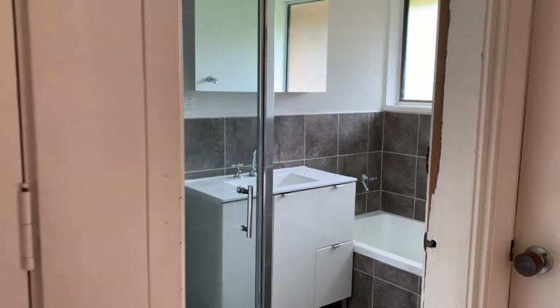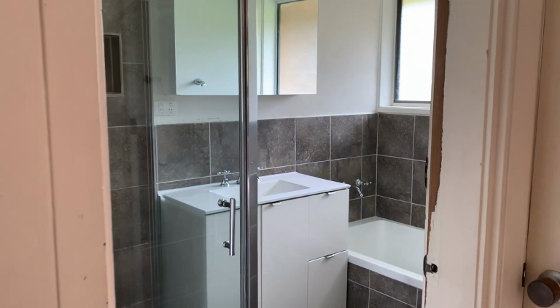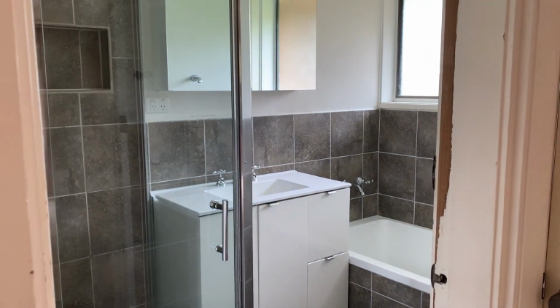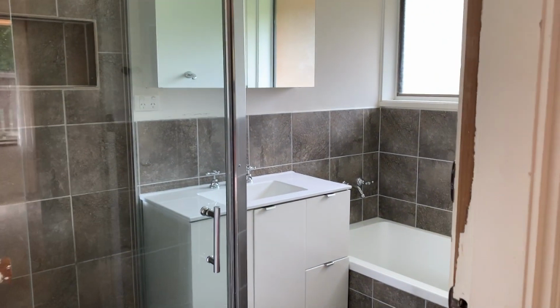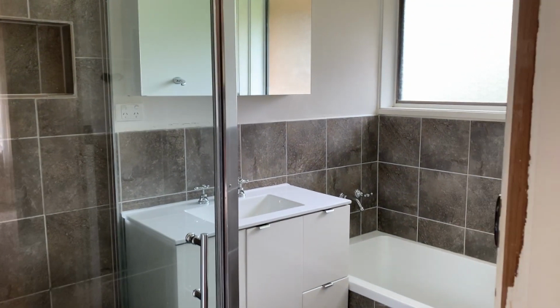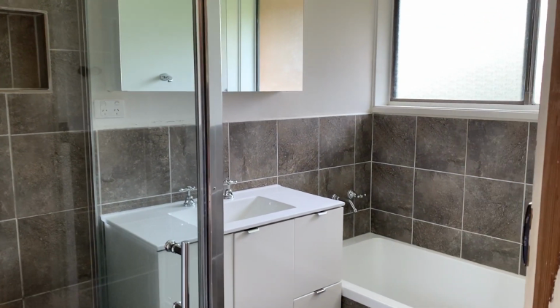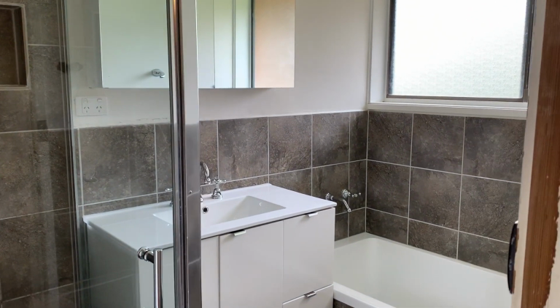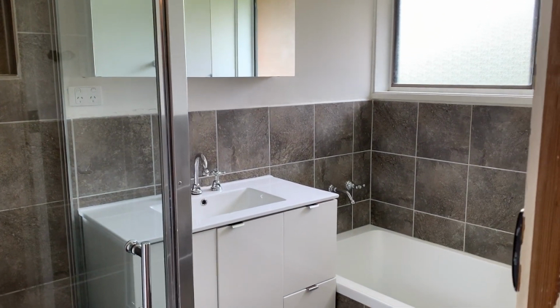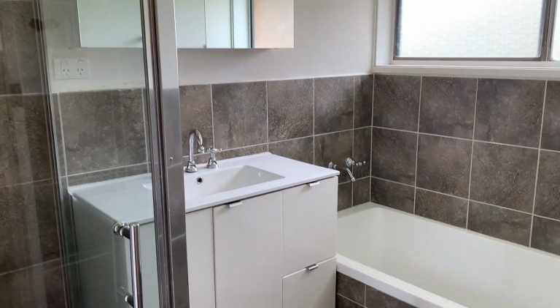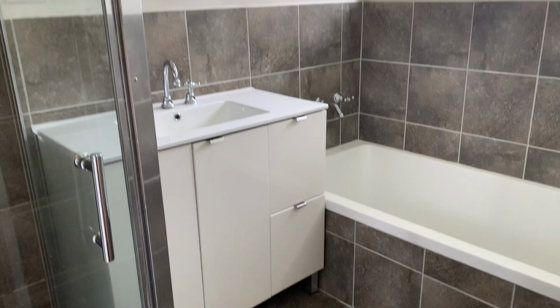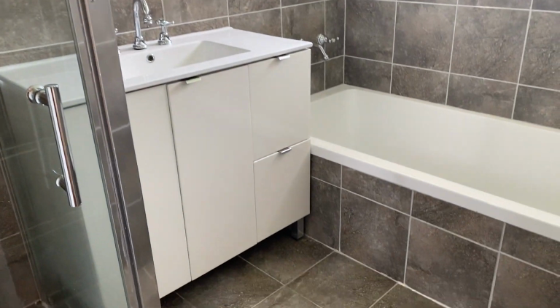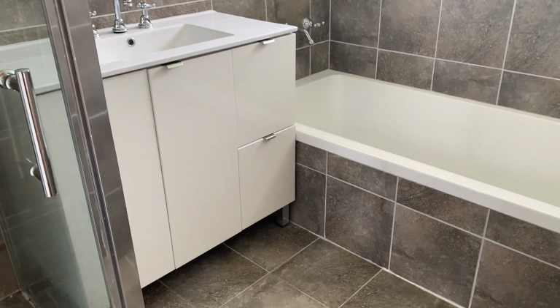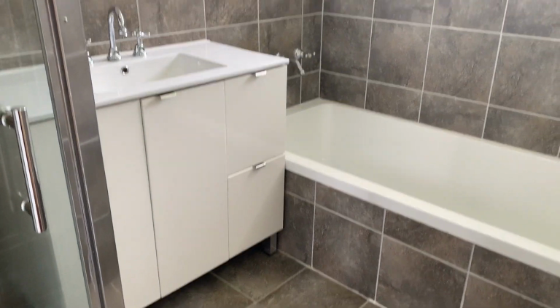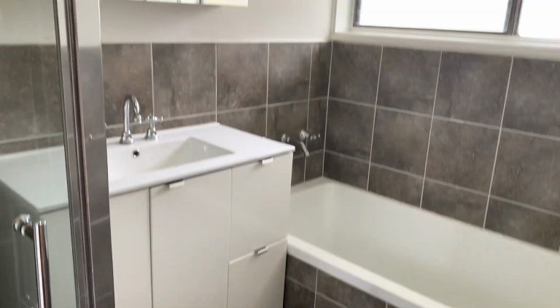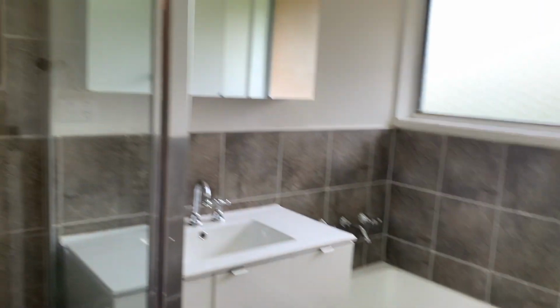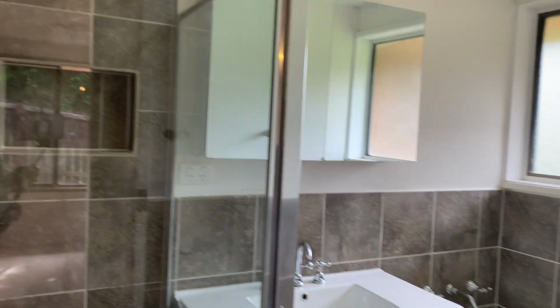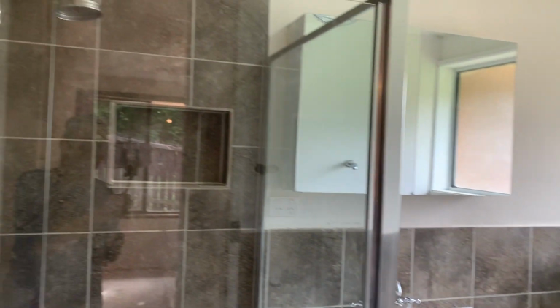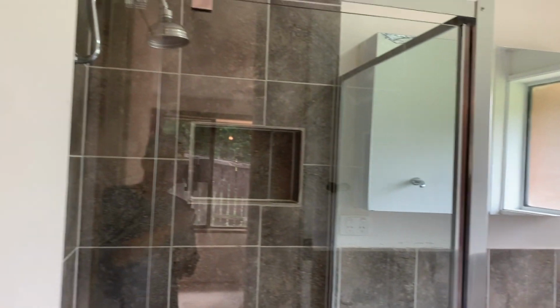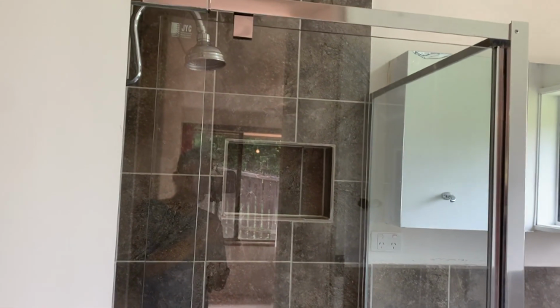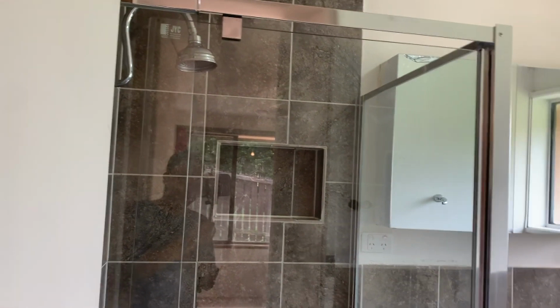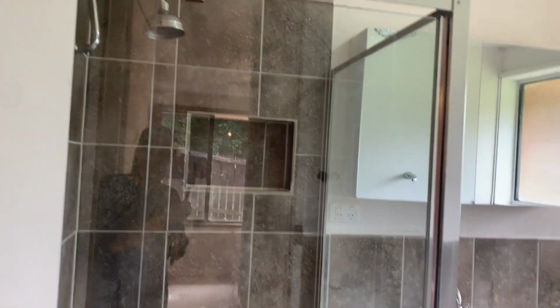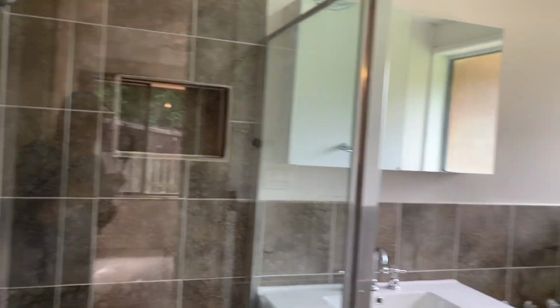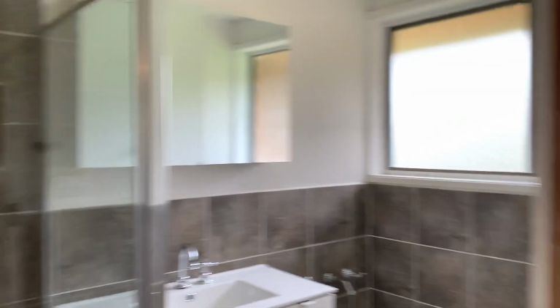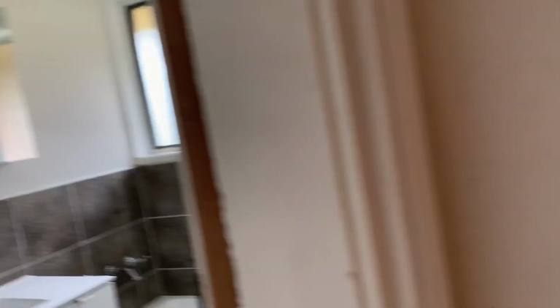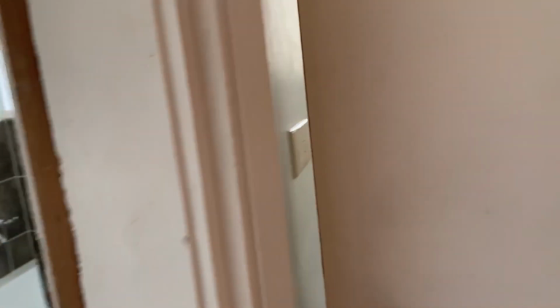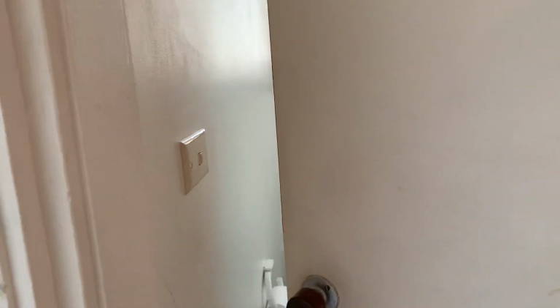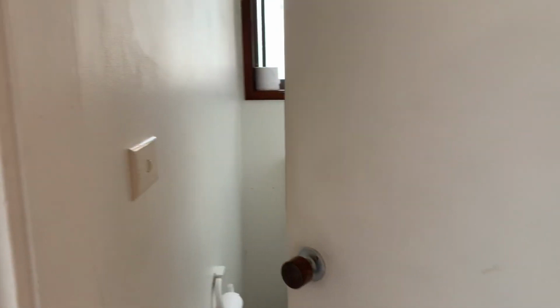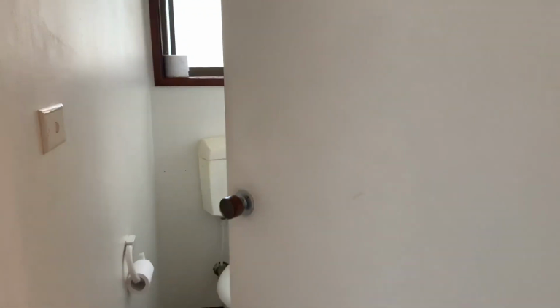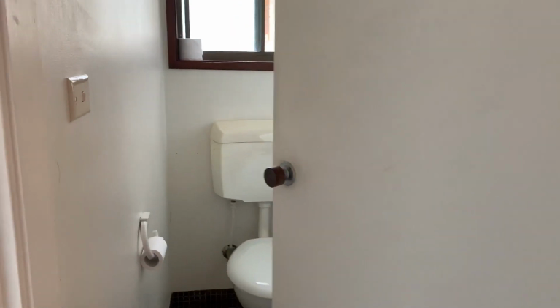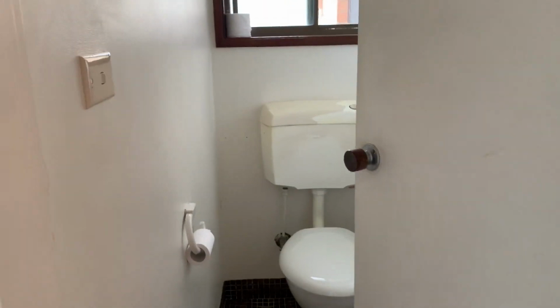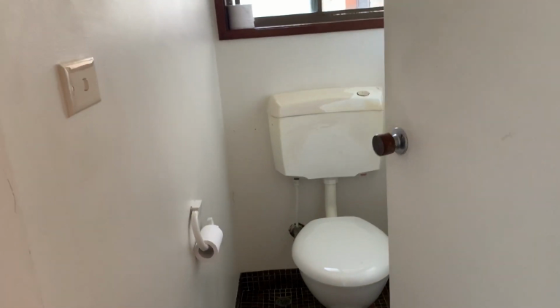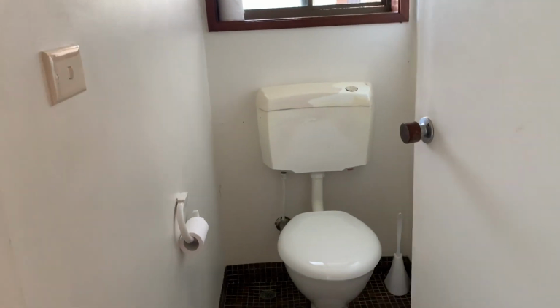The main bathroom has been upgraded. It has a lovely bathtub and a separate shower, plus a separate toilet.